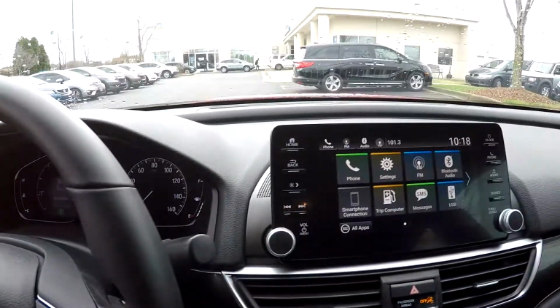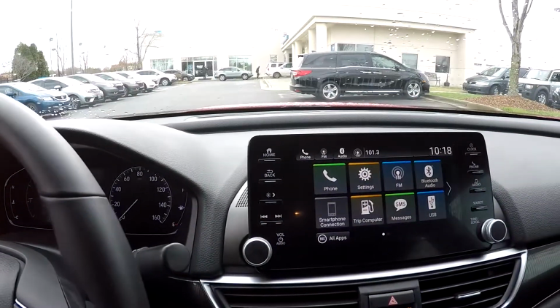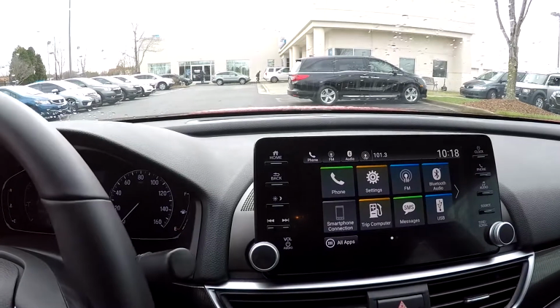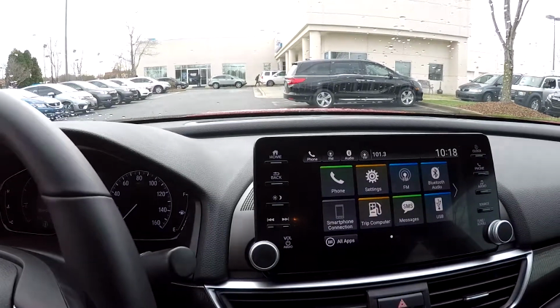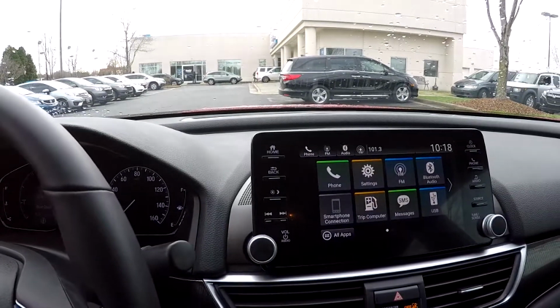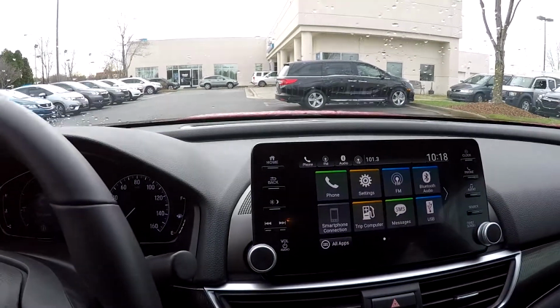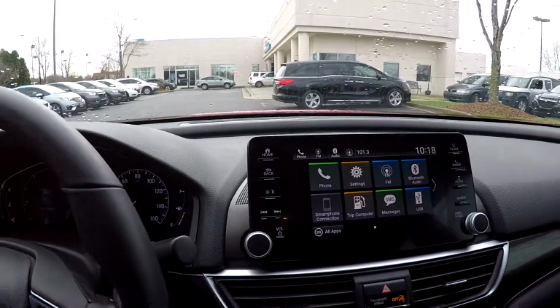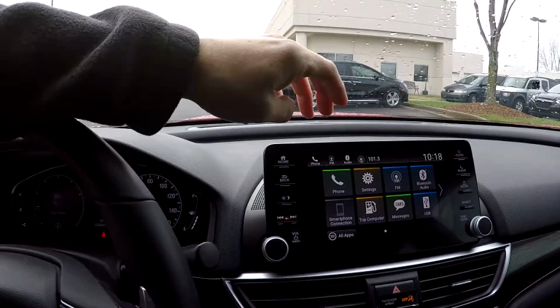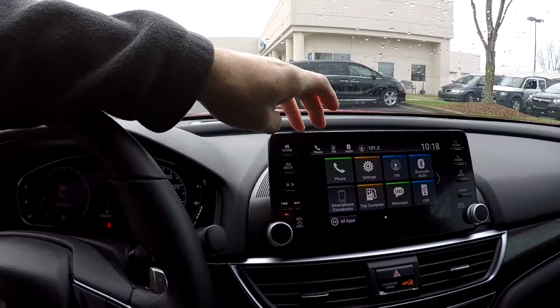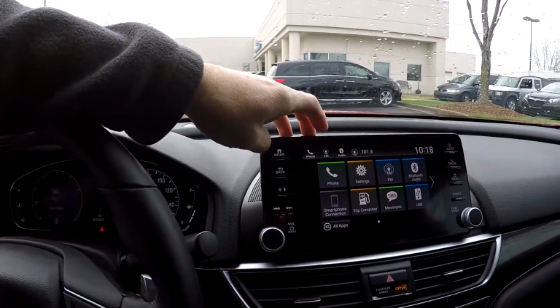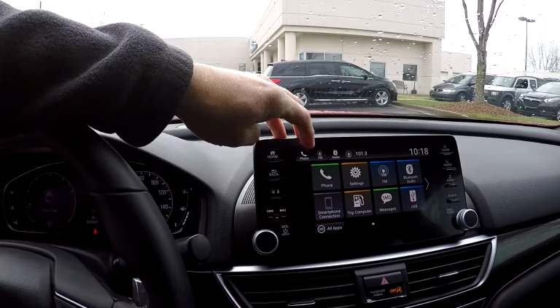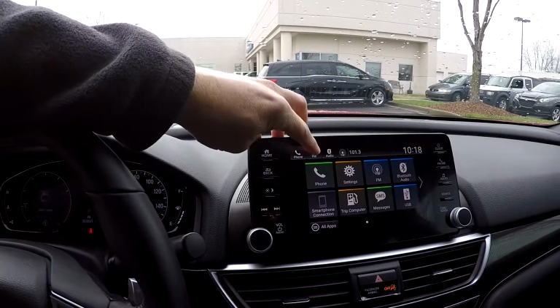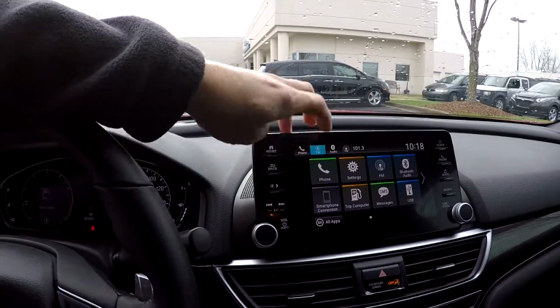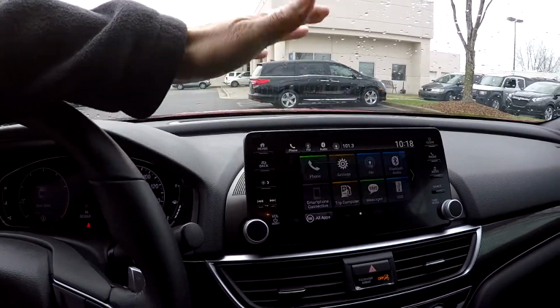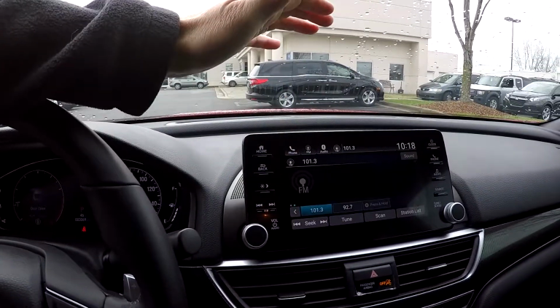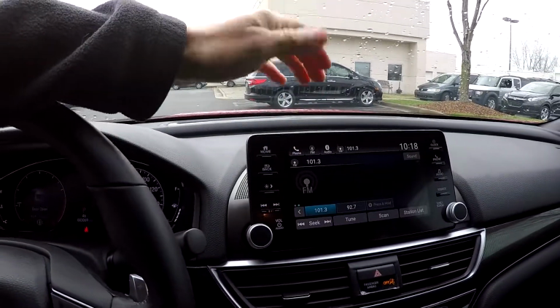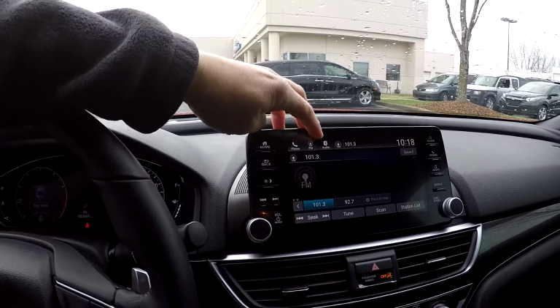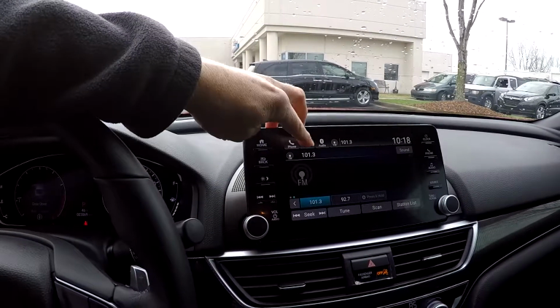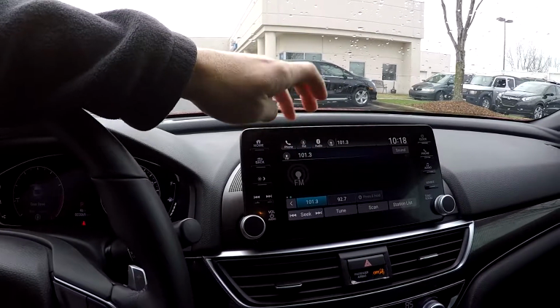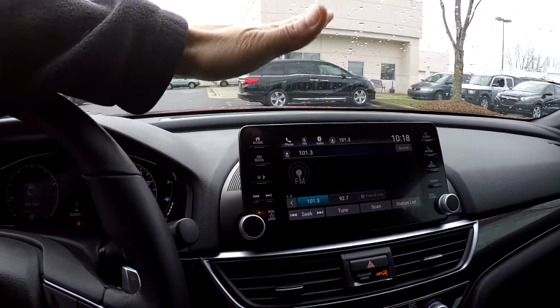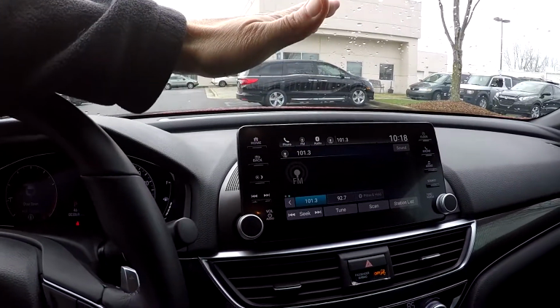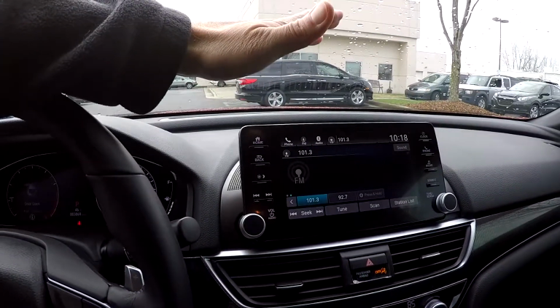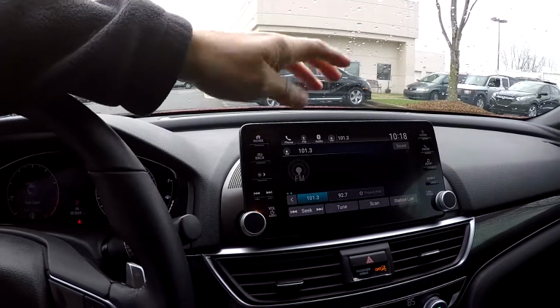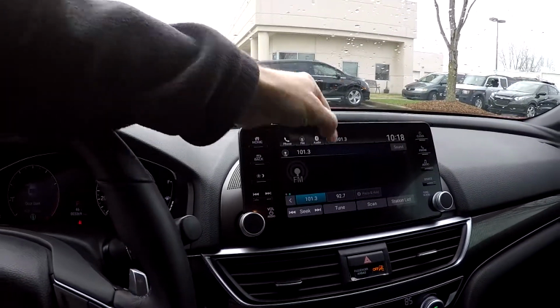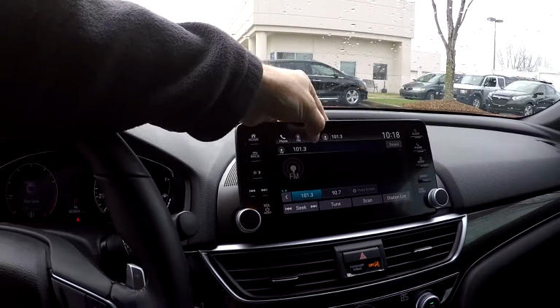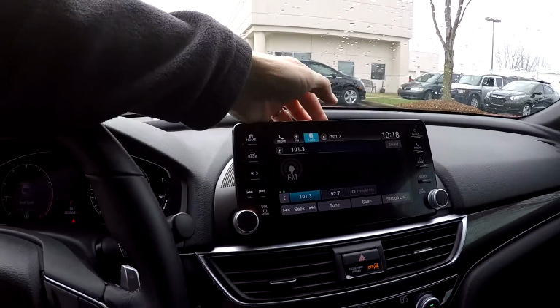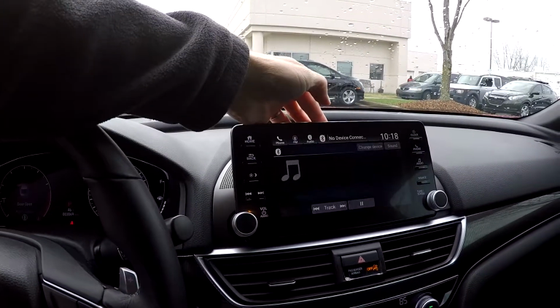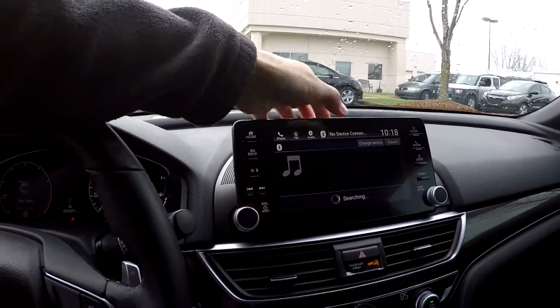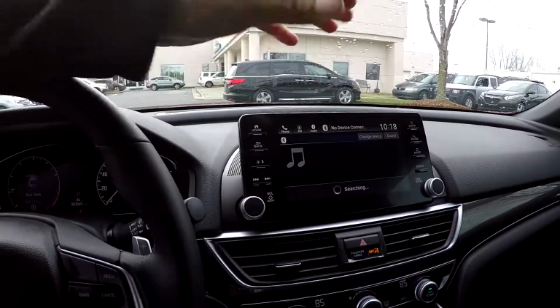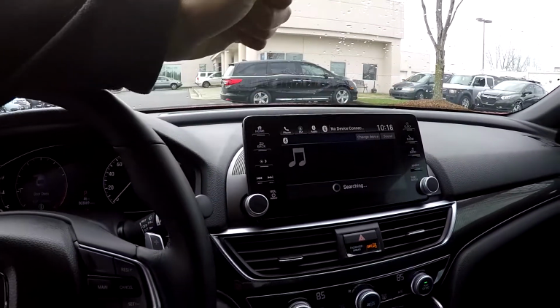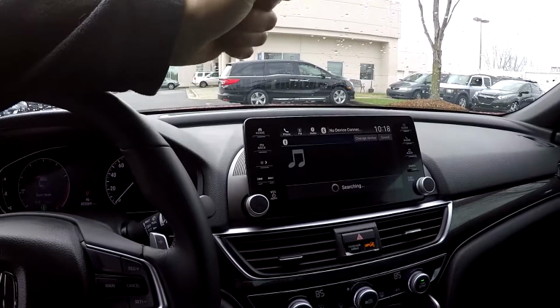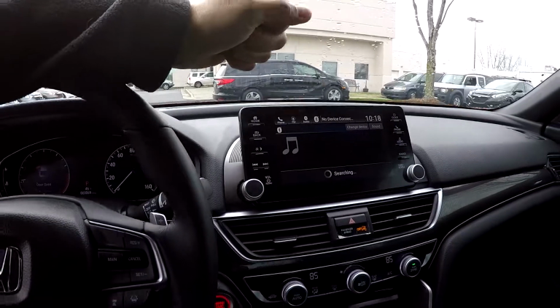Your information display on the dash is also going to be your display for your backup camera. Multiple audio settings — AM, FM, Bluetooth of course. Everything here is going to be touch screen, so easy to use and operate.